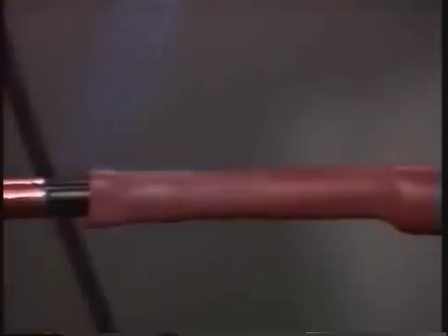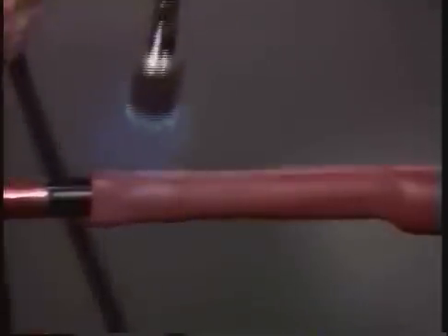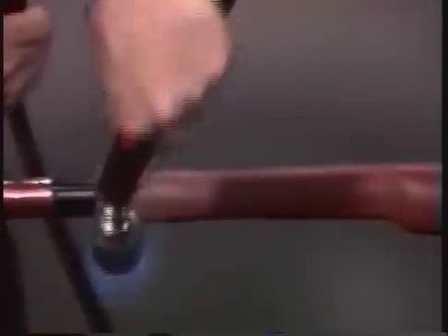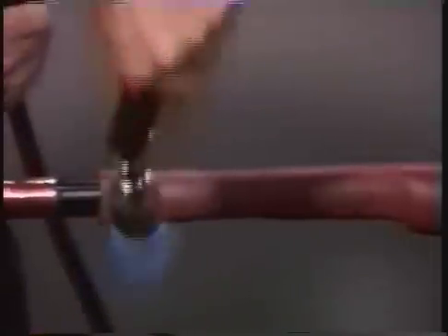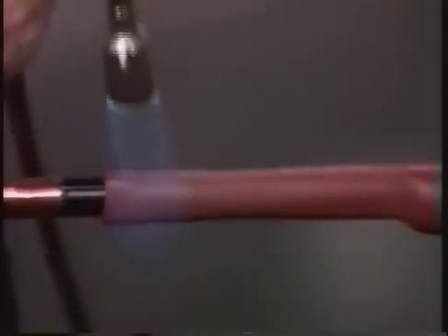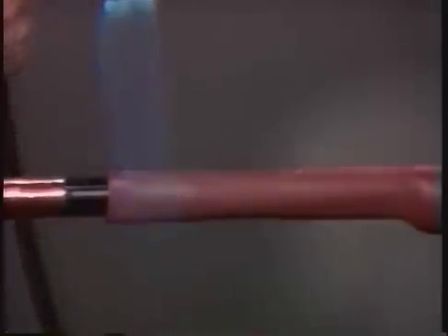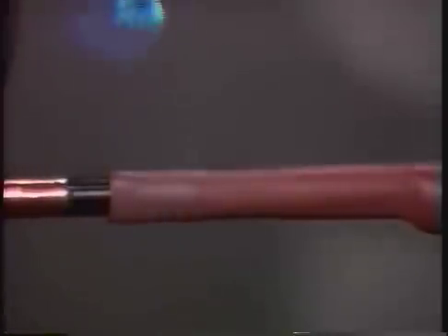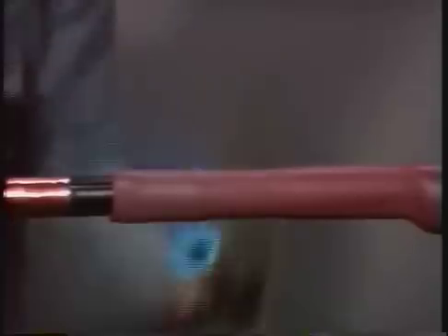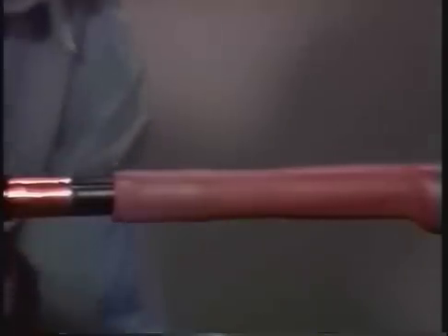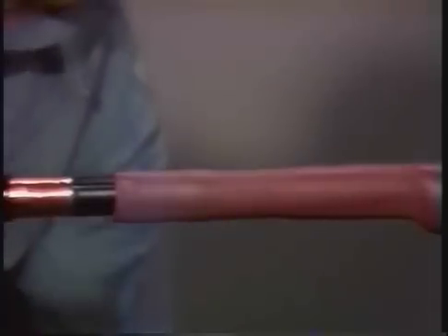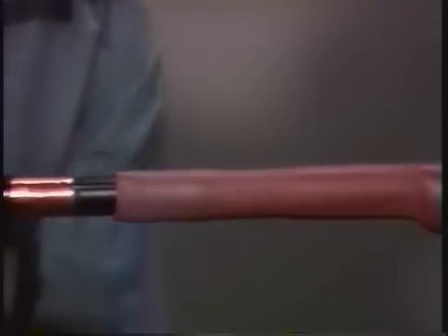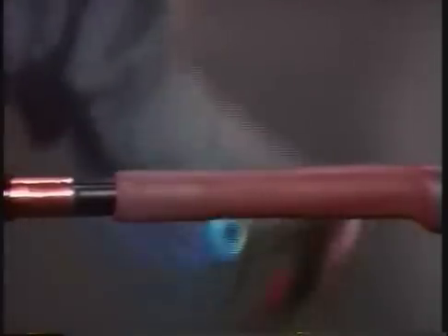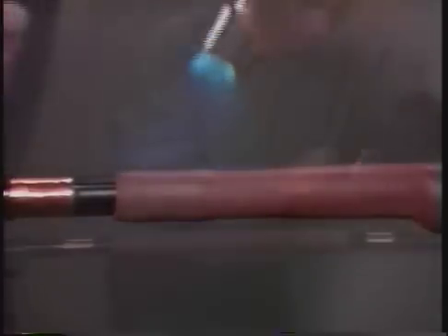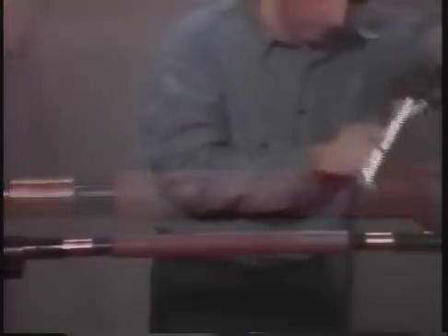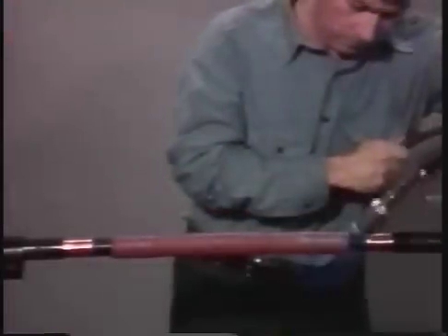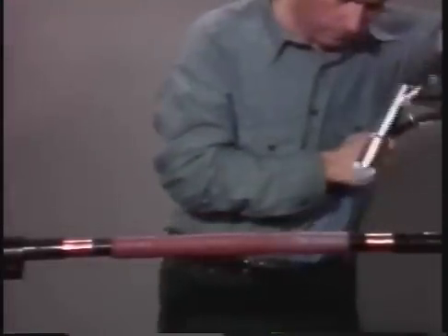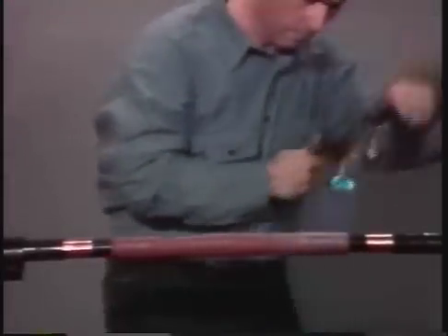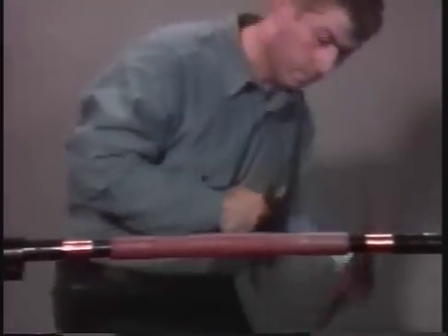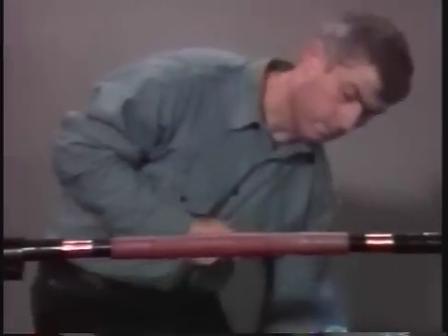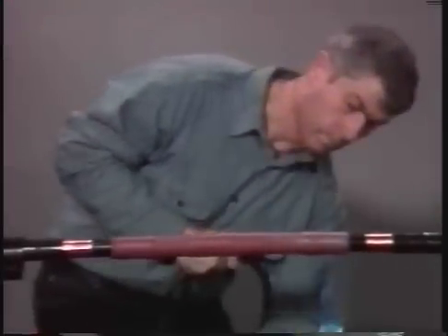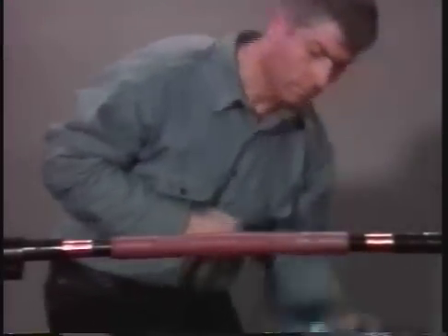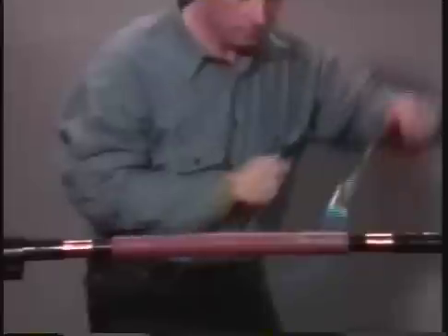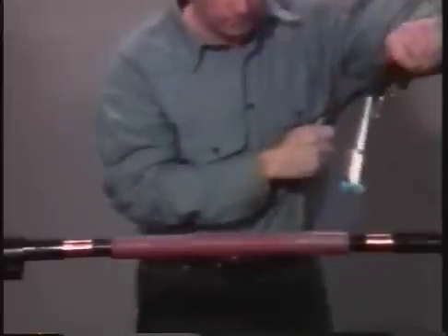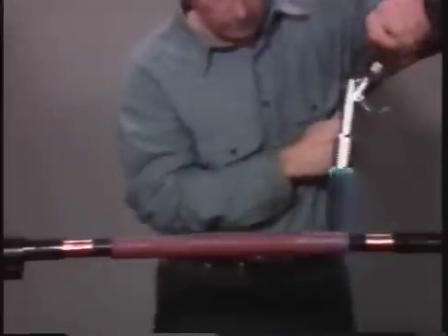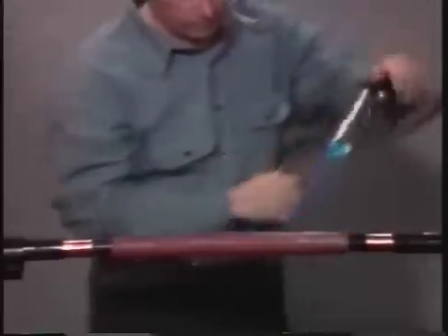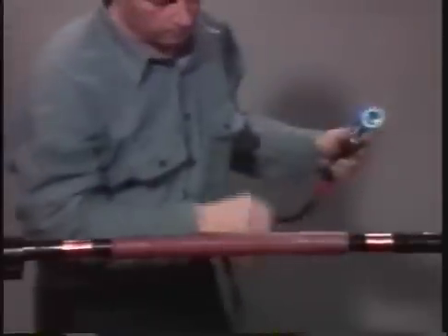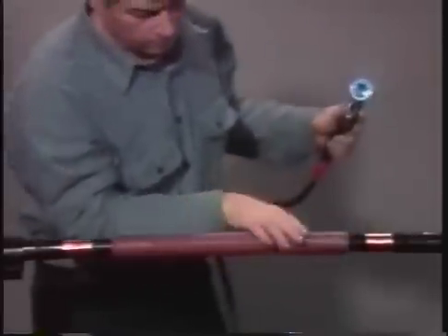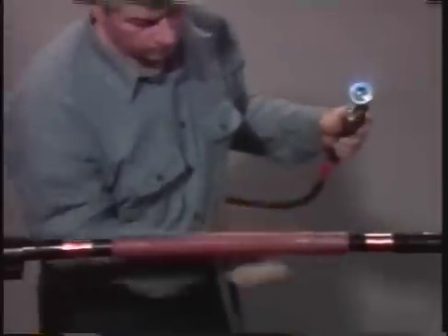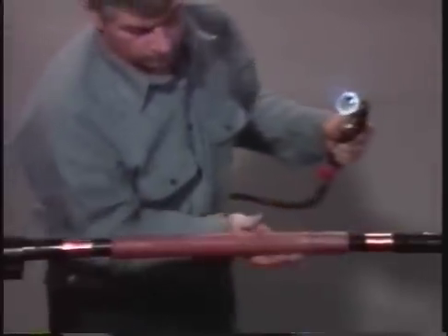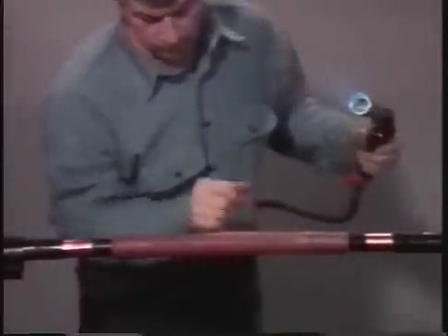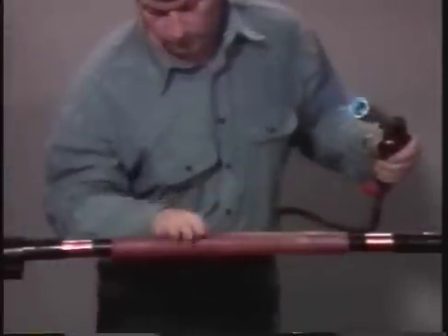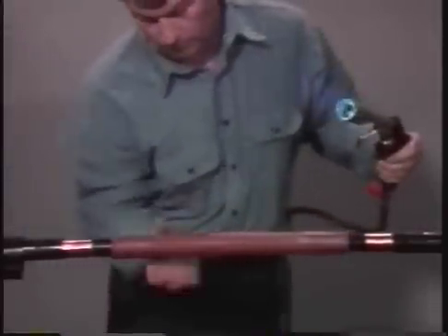However, you should avoid any overheating that will scorch the tube. Again, check that there is a uniform wall thickness at the end and that the surface is smooth.